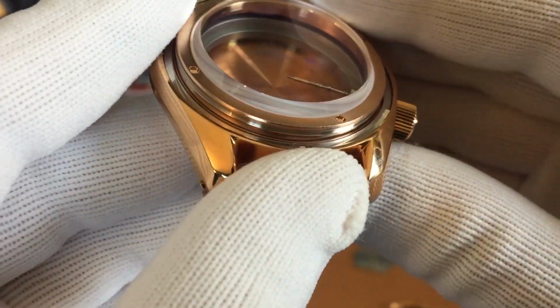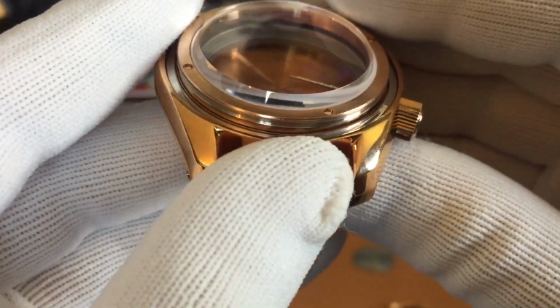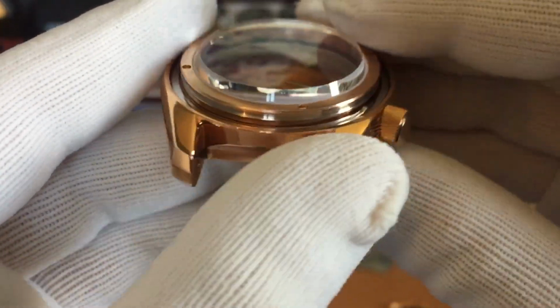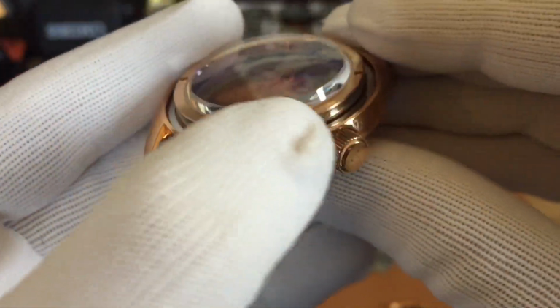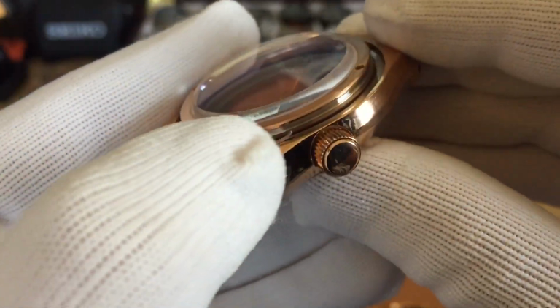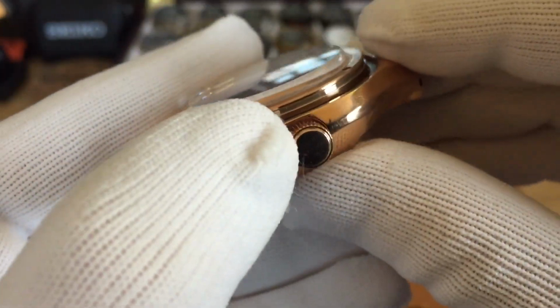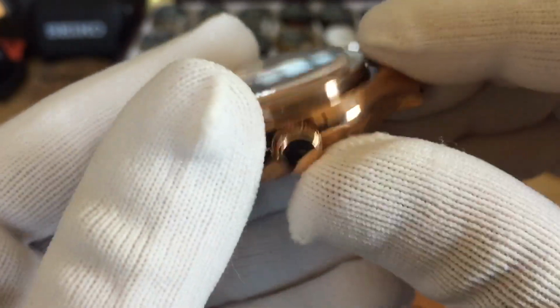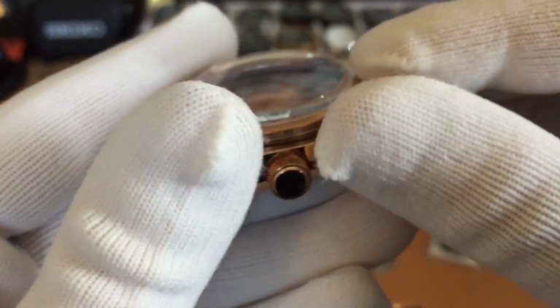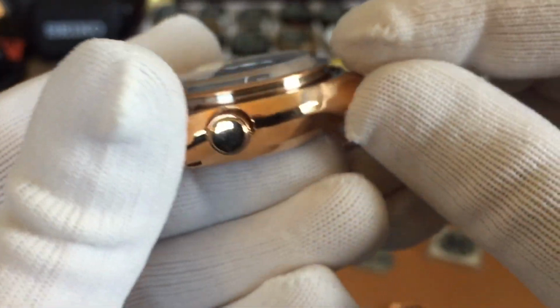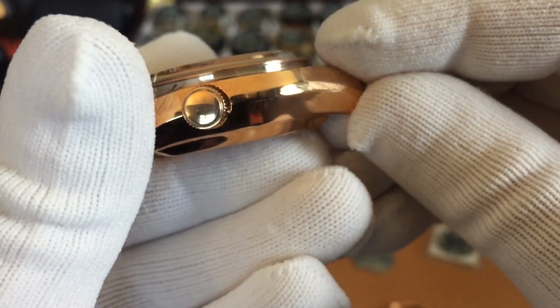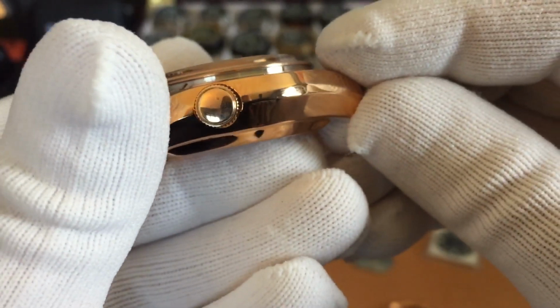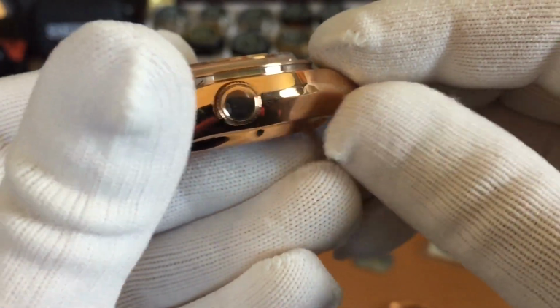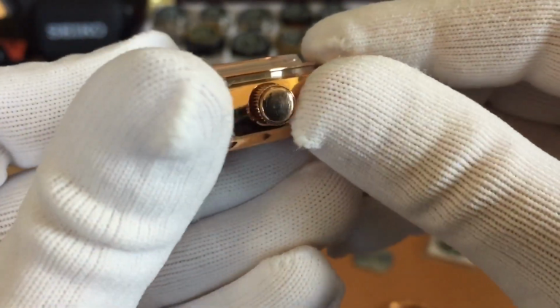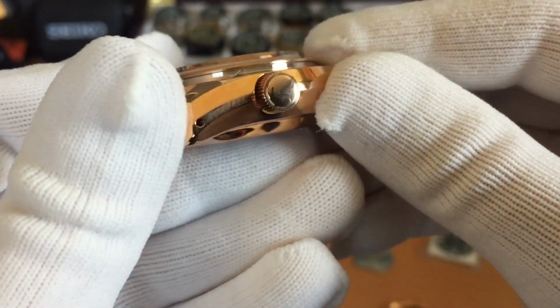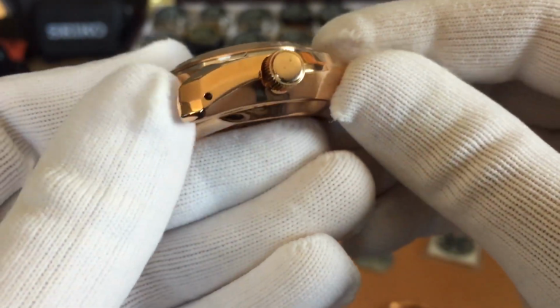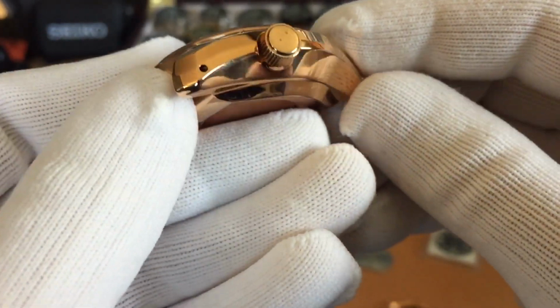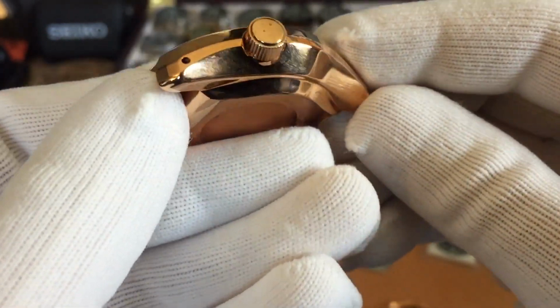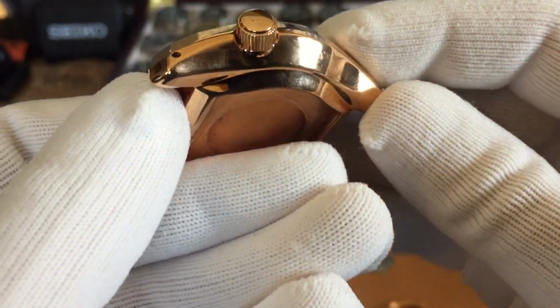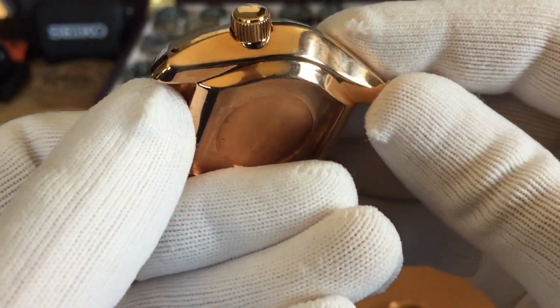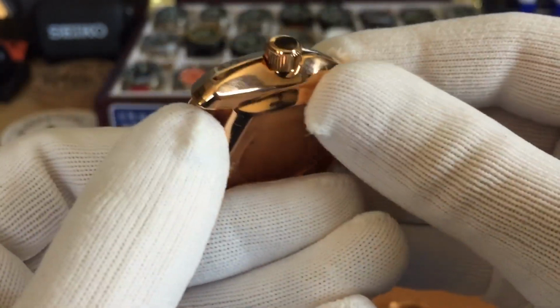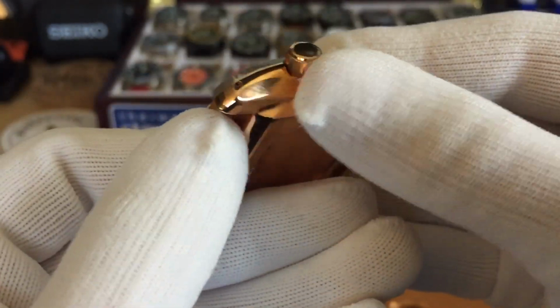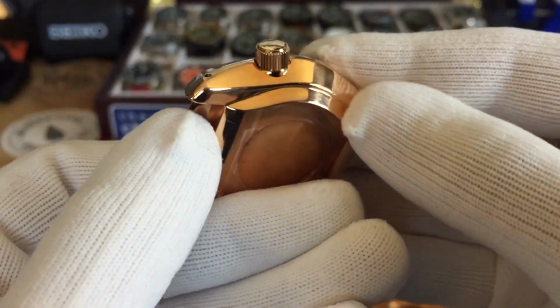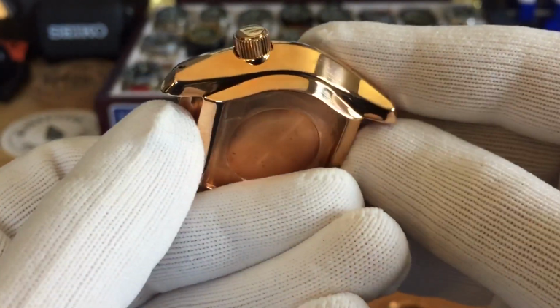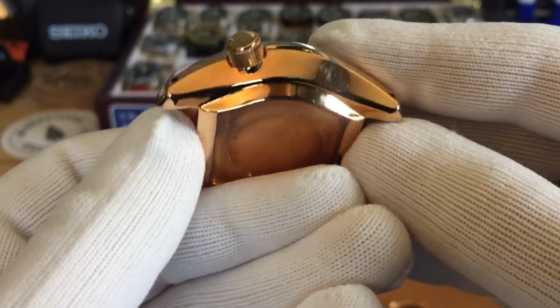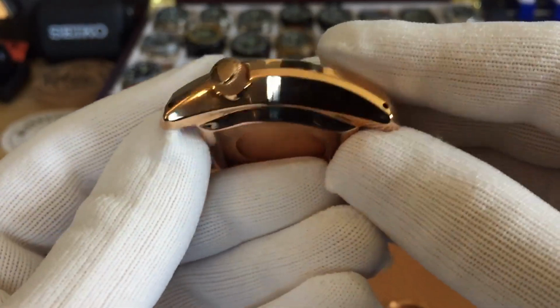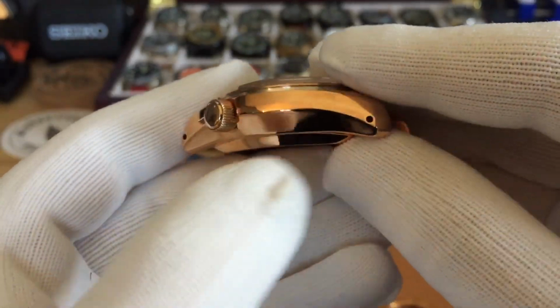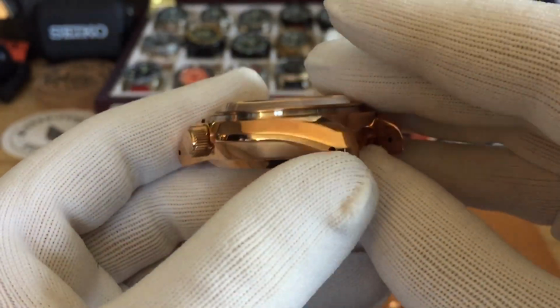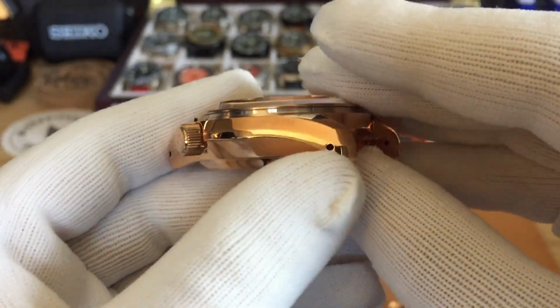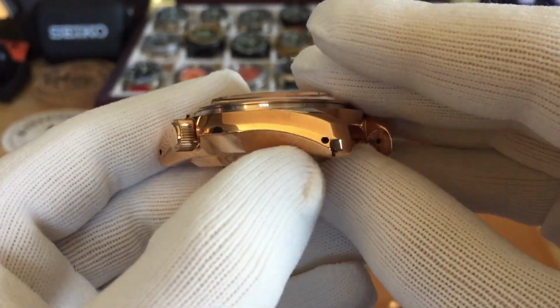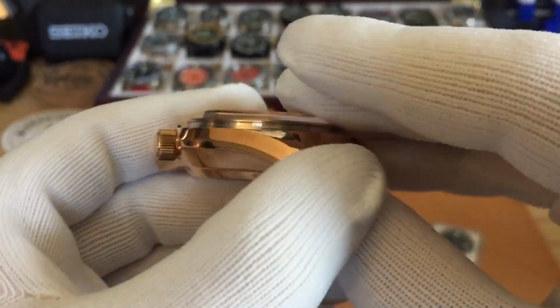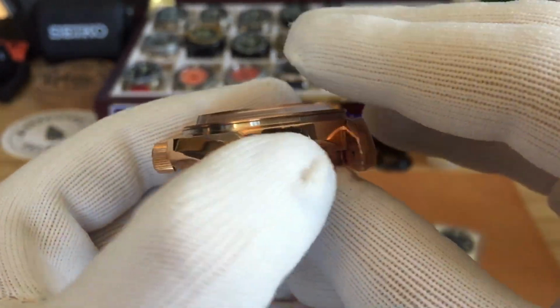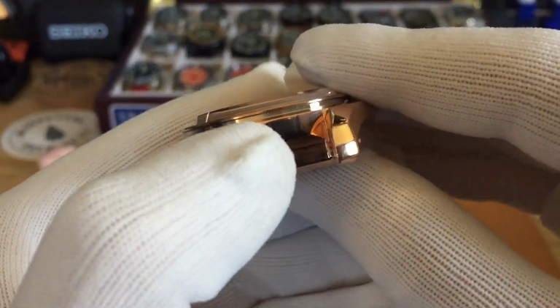This case is fully polished all the way through. Sorry about the smudge marks — it has drilled lugs.